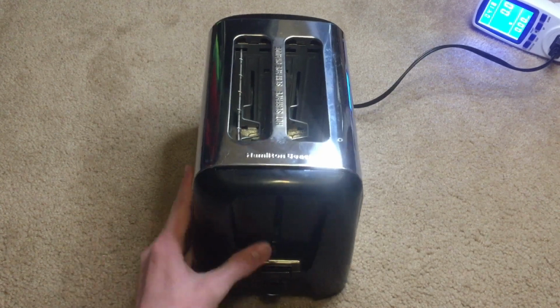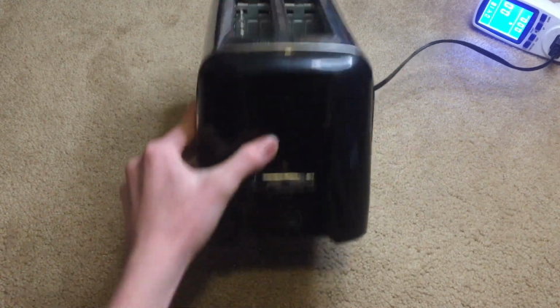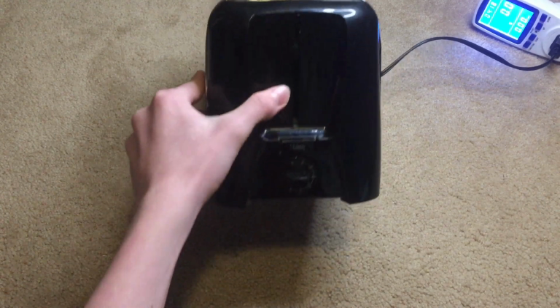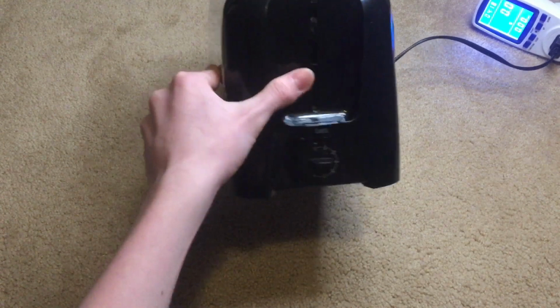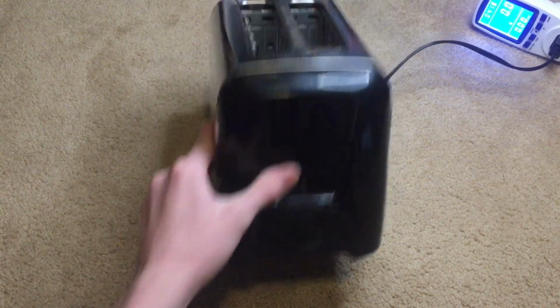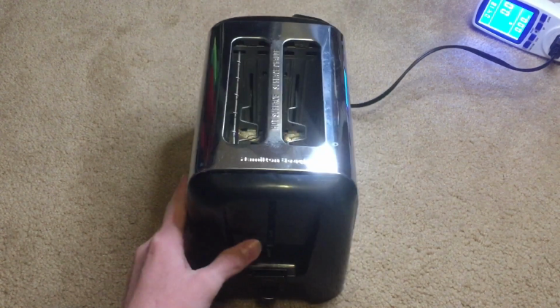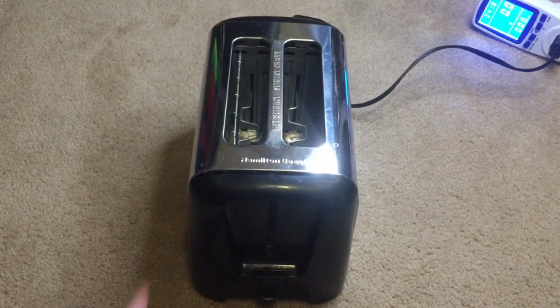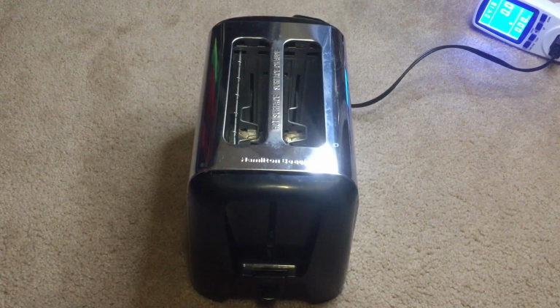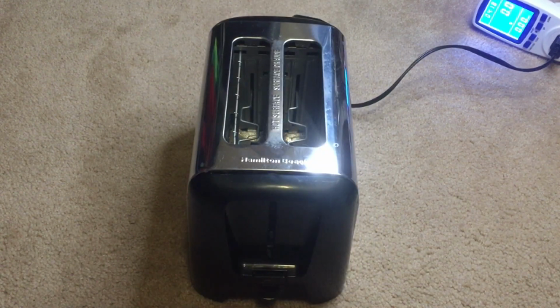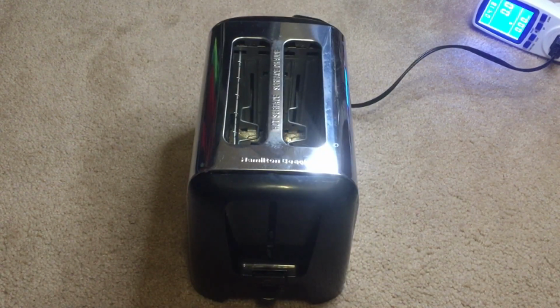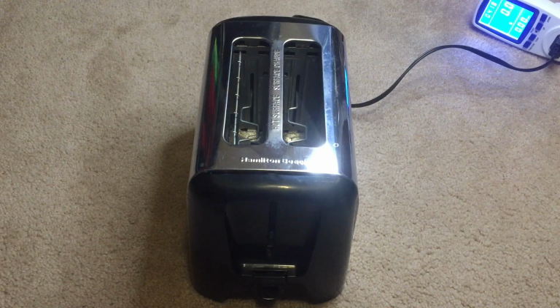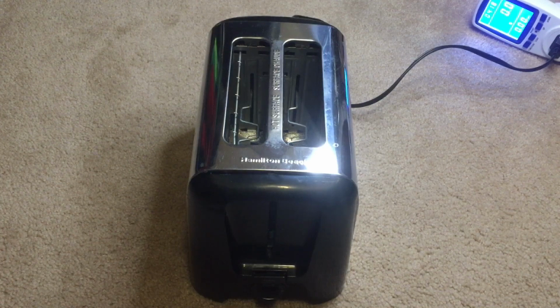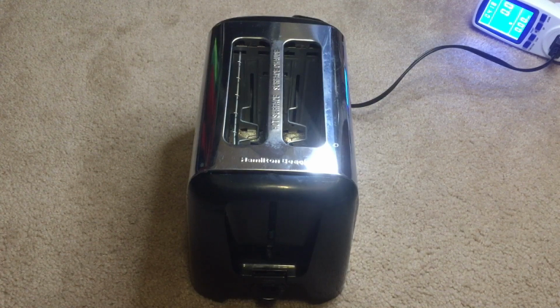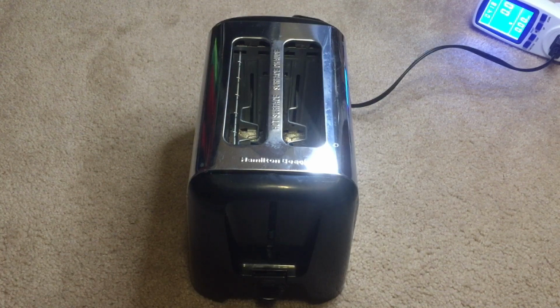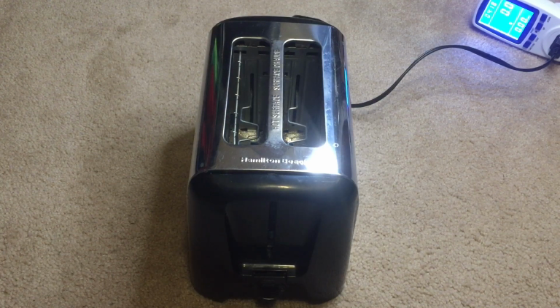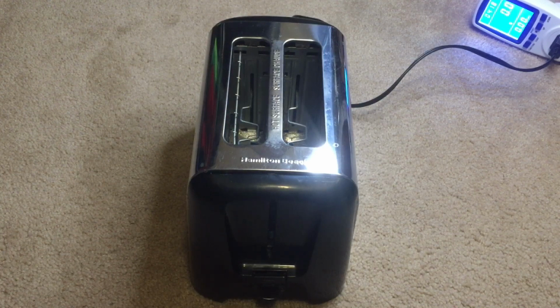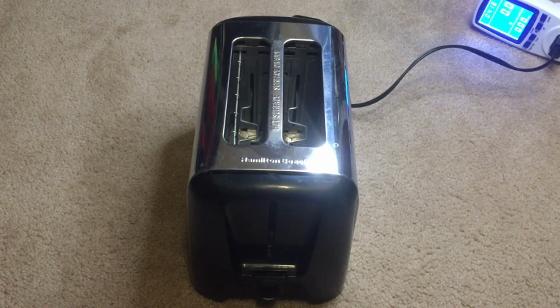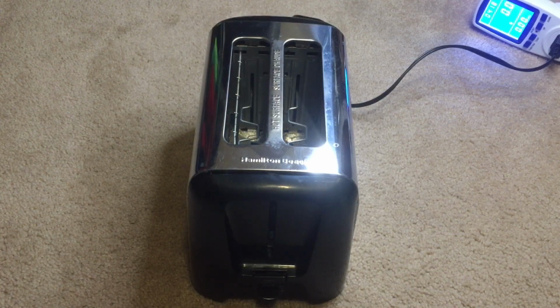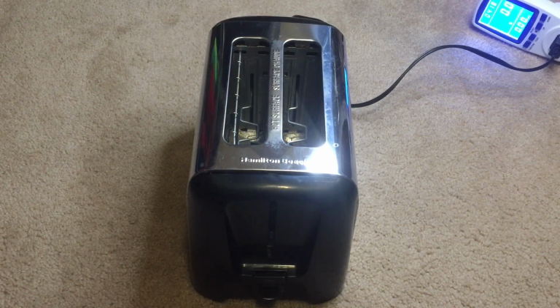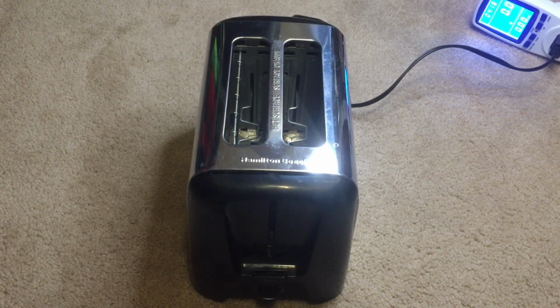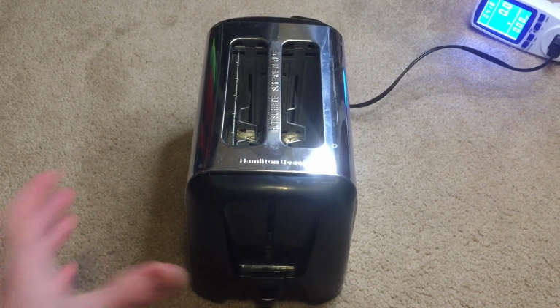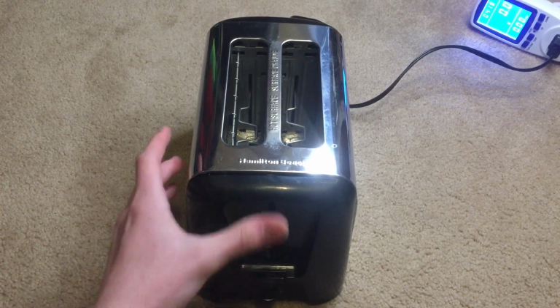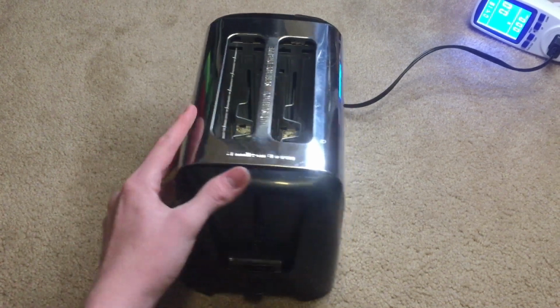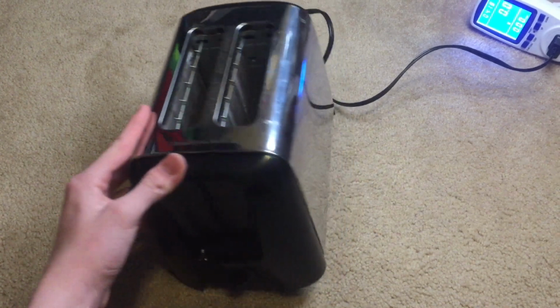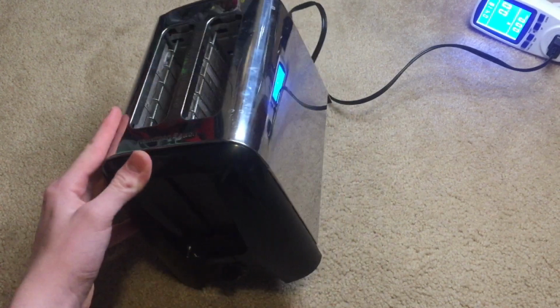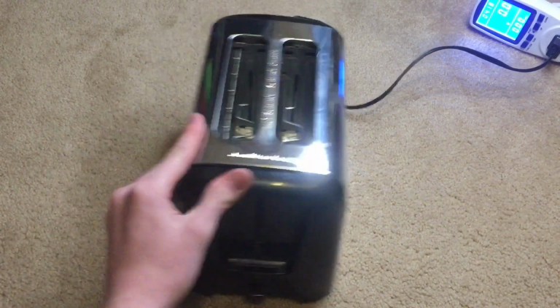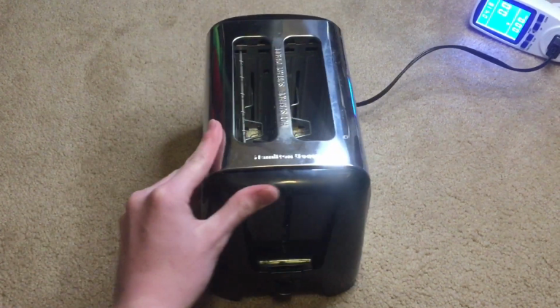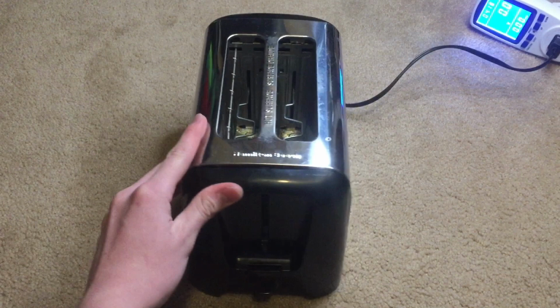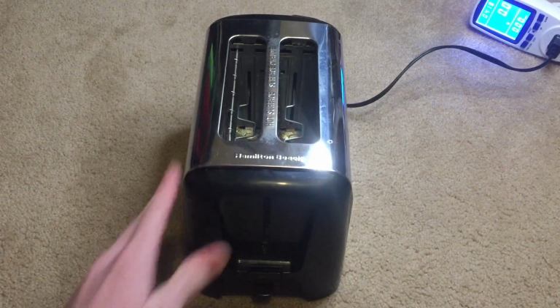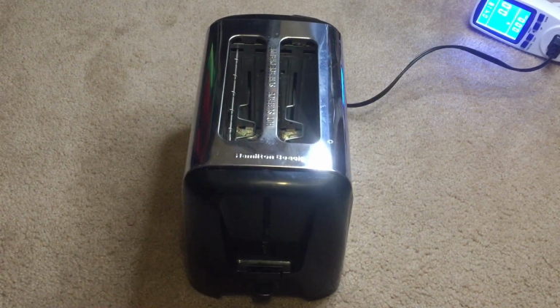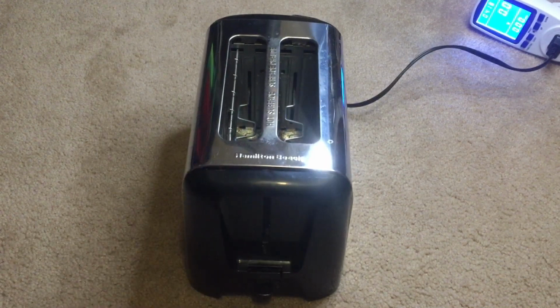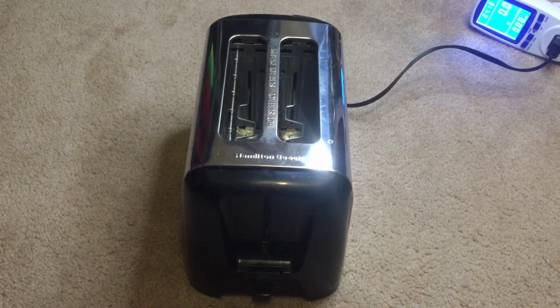Now, there's a whole bunch of useful components I could use in here, including a bimetallic thermostat, heating elements, a cord, electromagnet, and some other stuff.